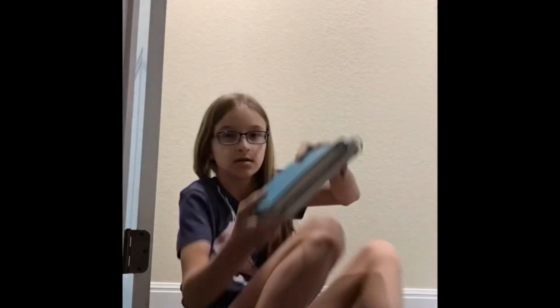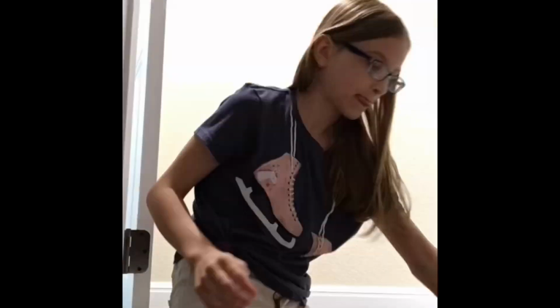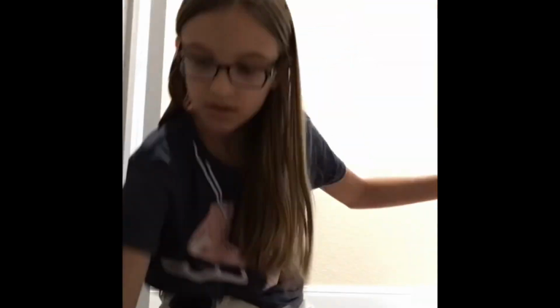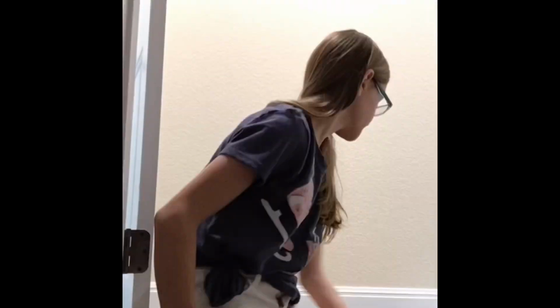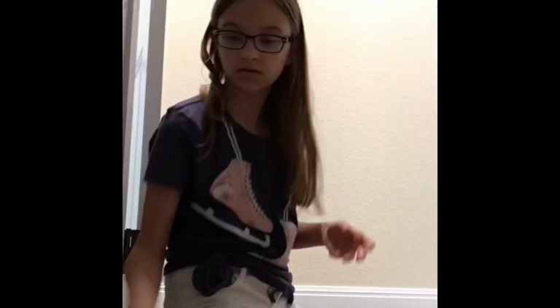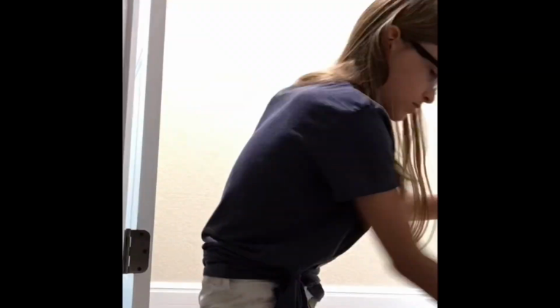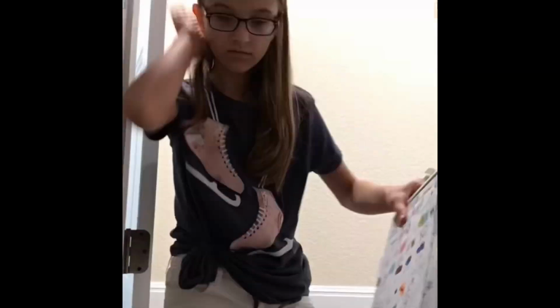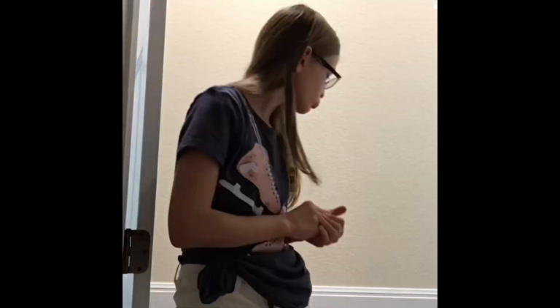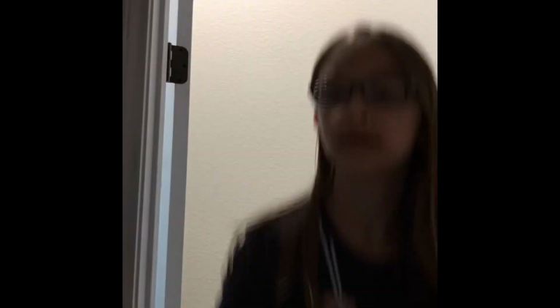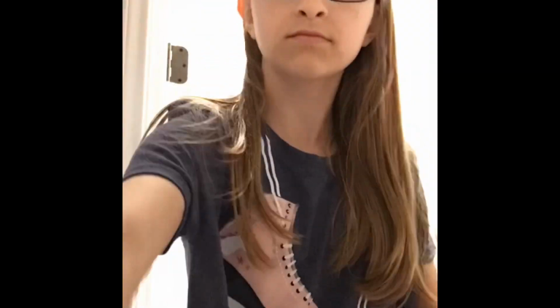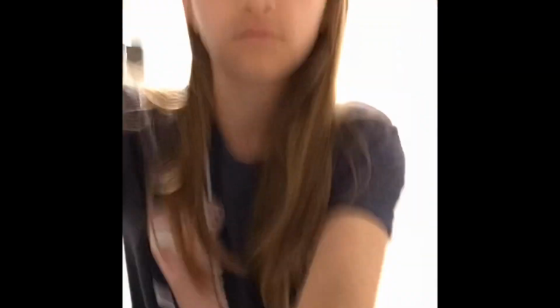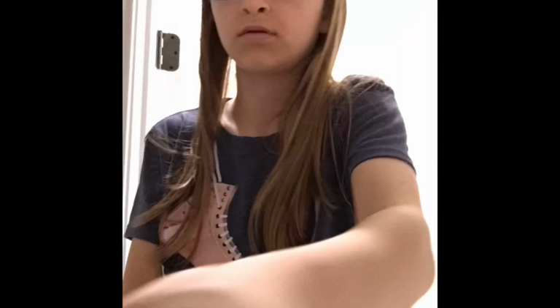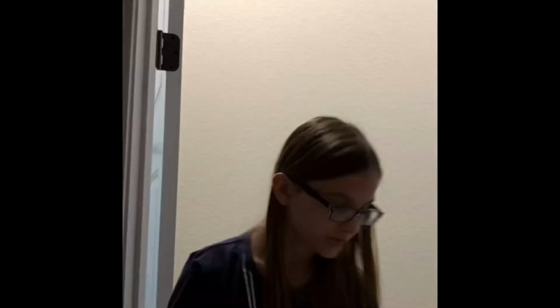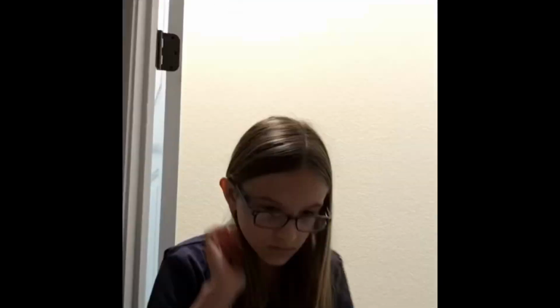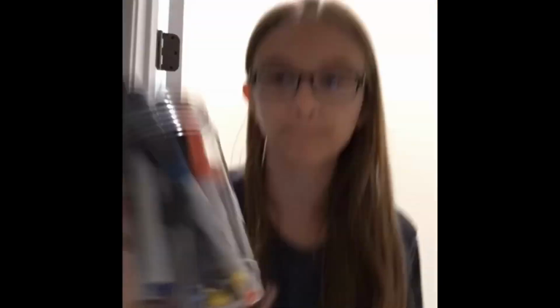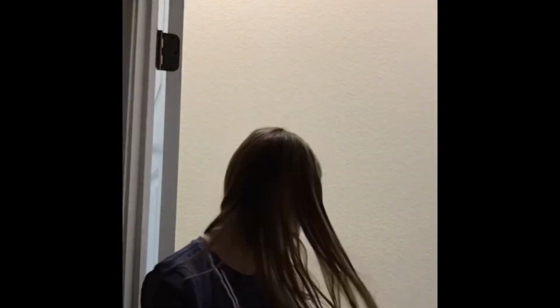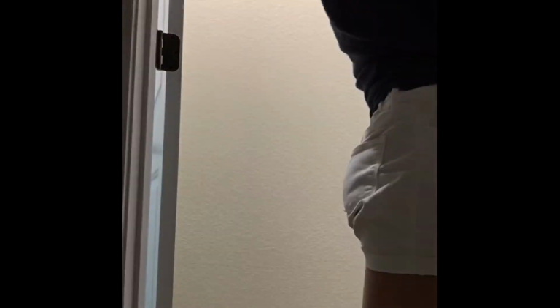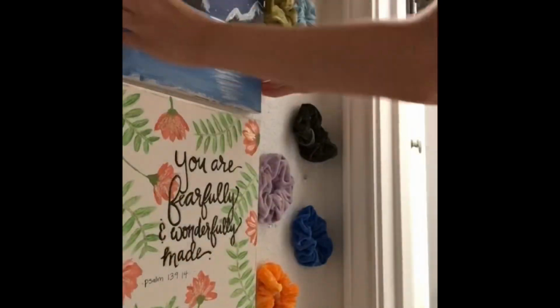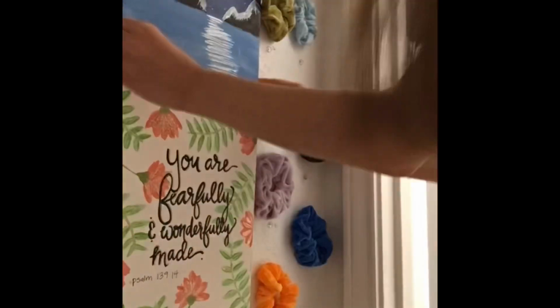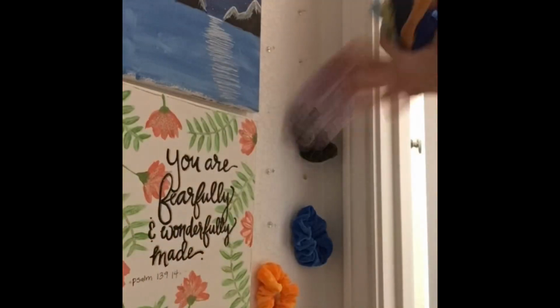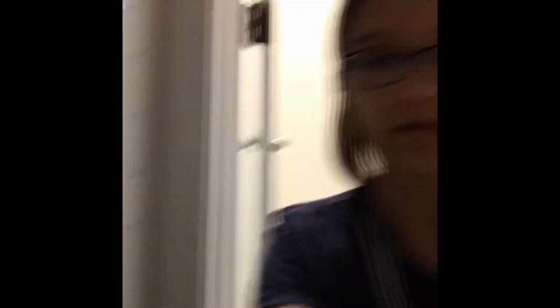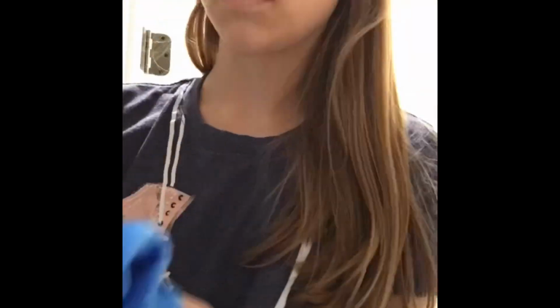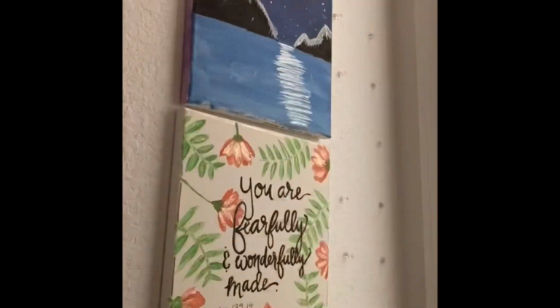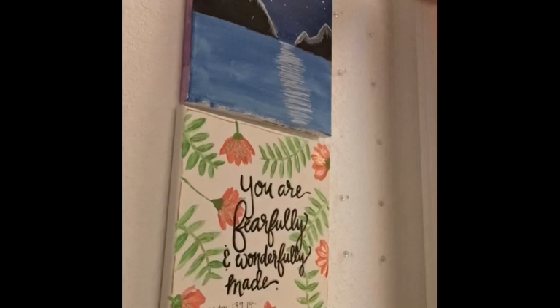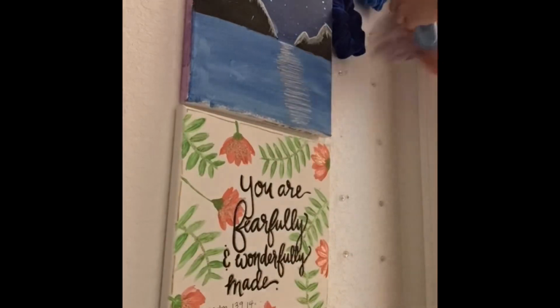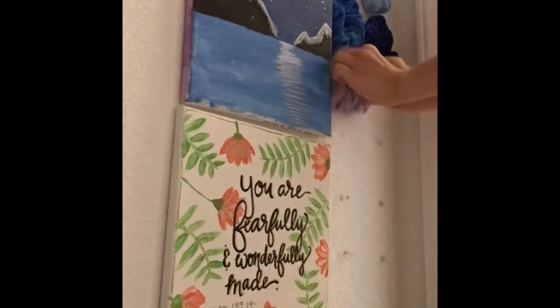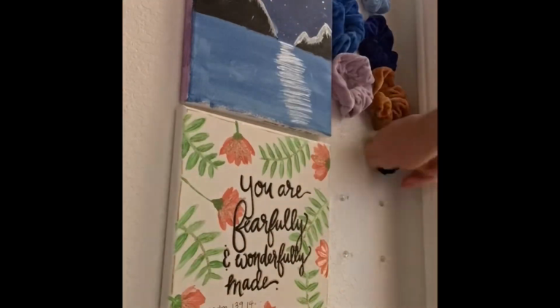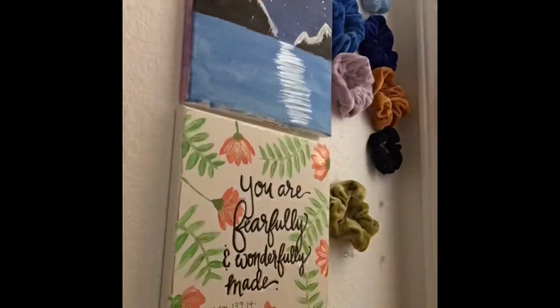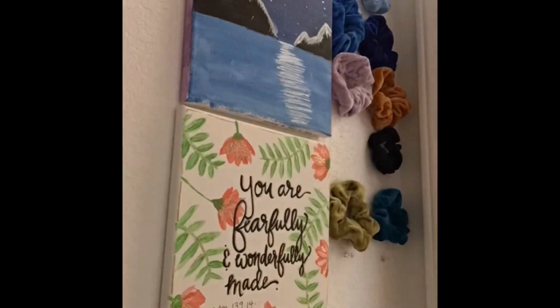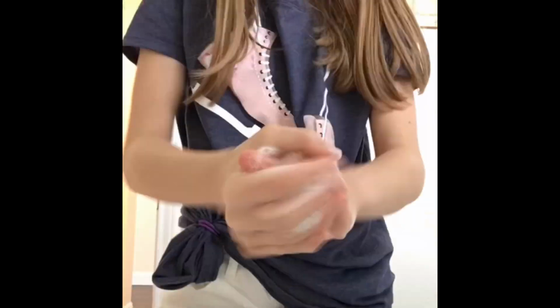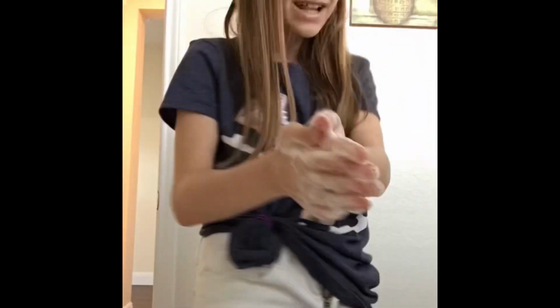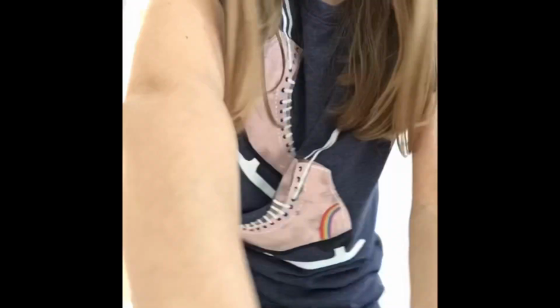Now I changed angle and I just organized some stuff. I don't really know what I'm doing here, but I decided to organize all my scrunchies and just put them up in order.